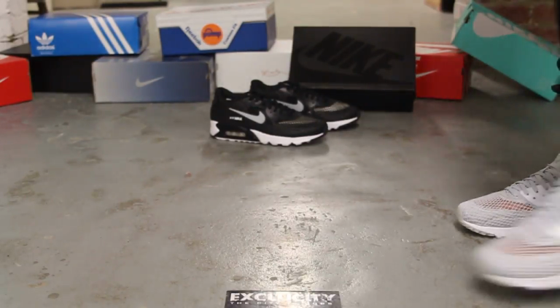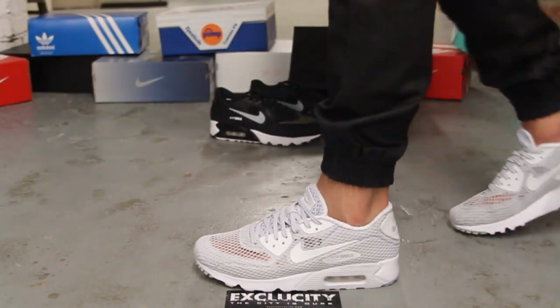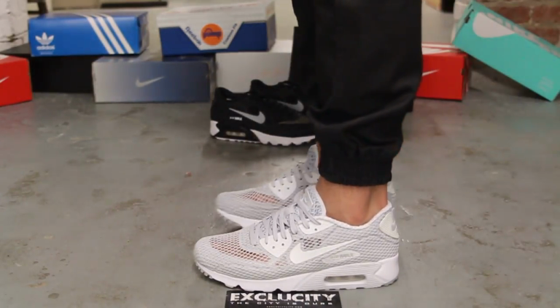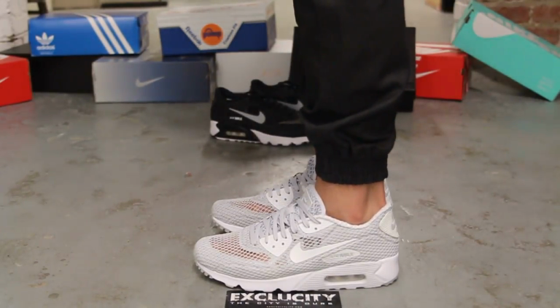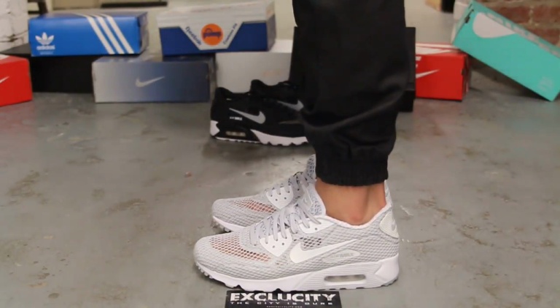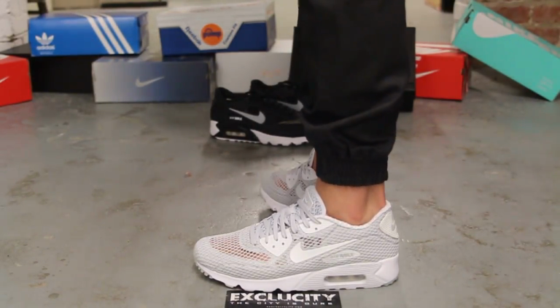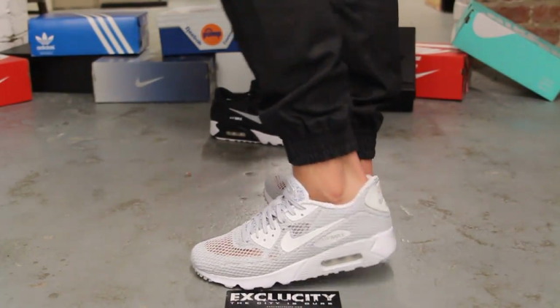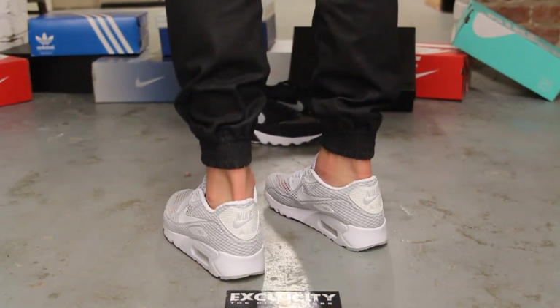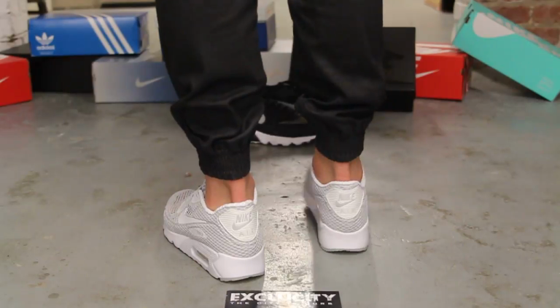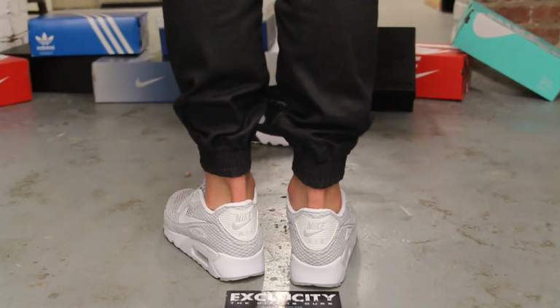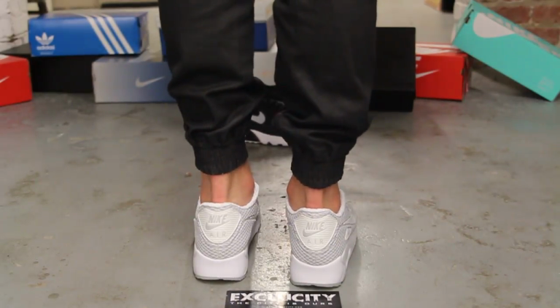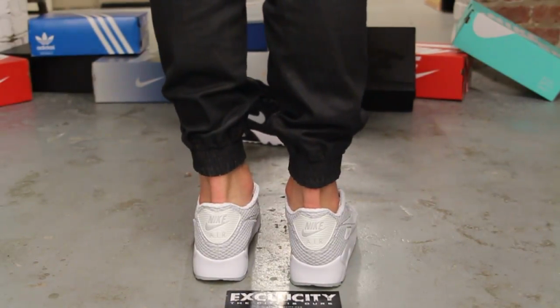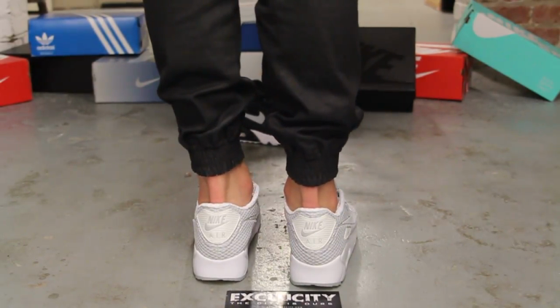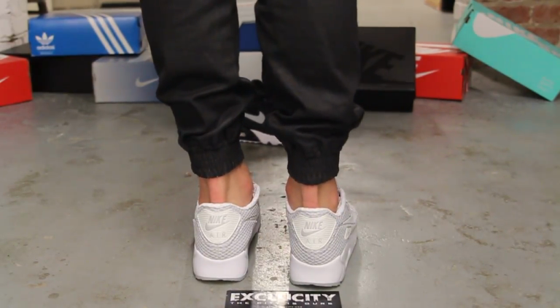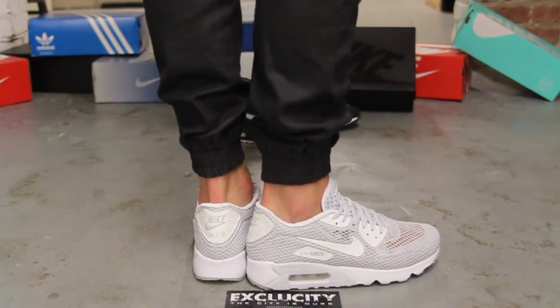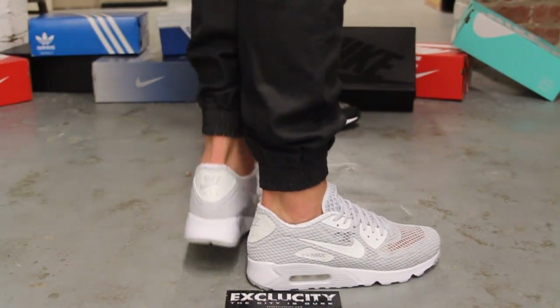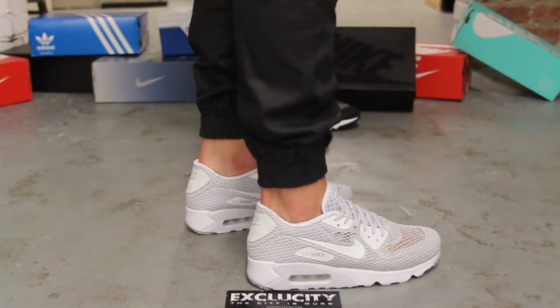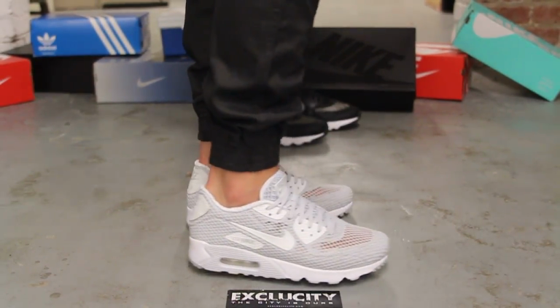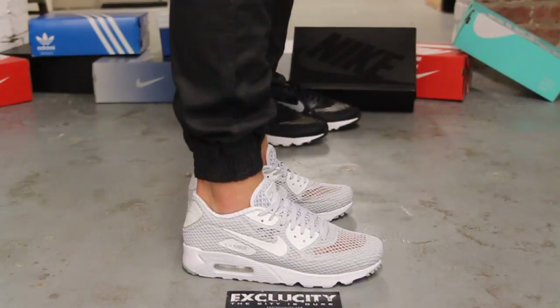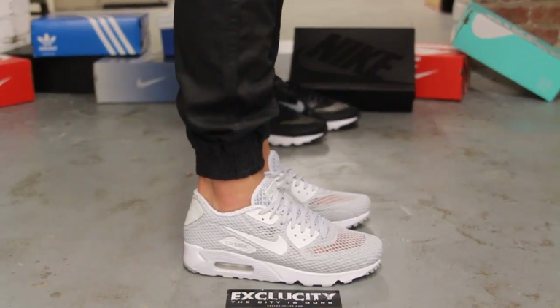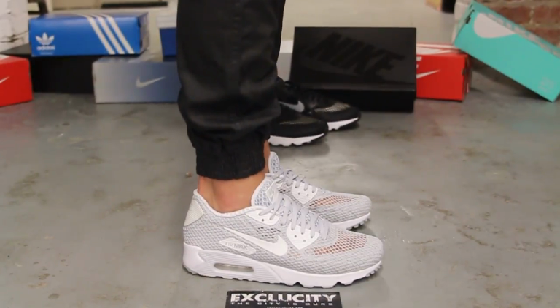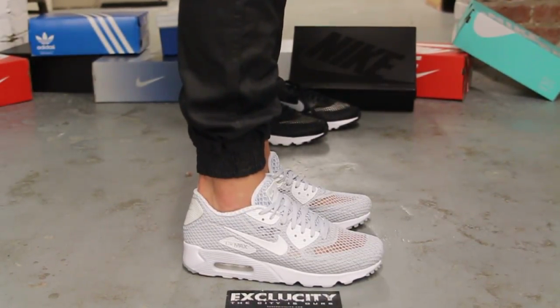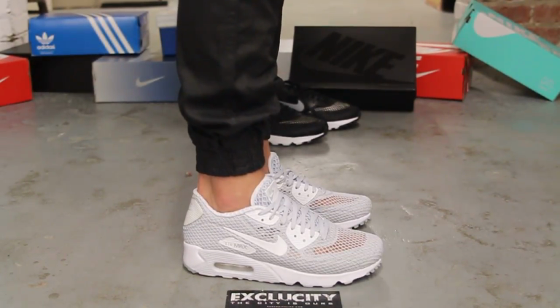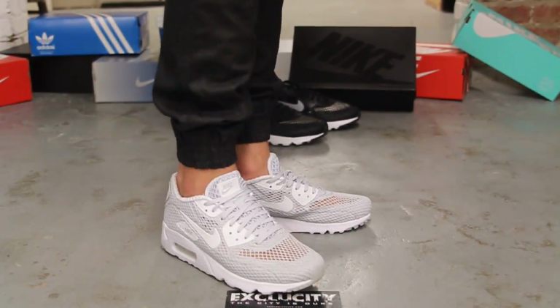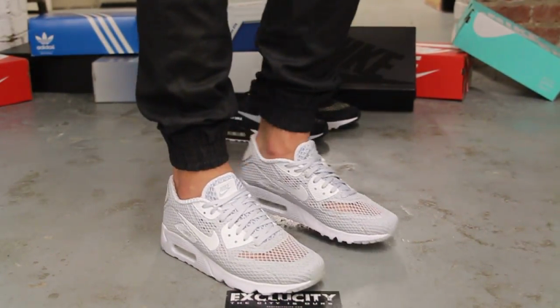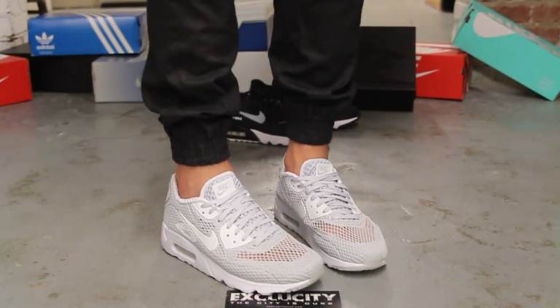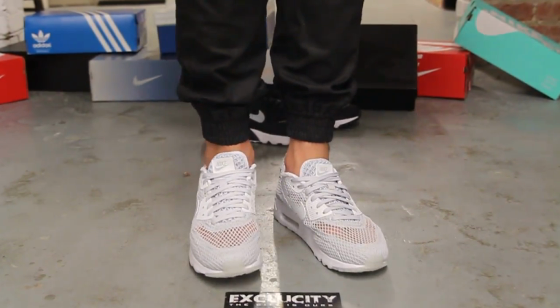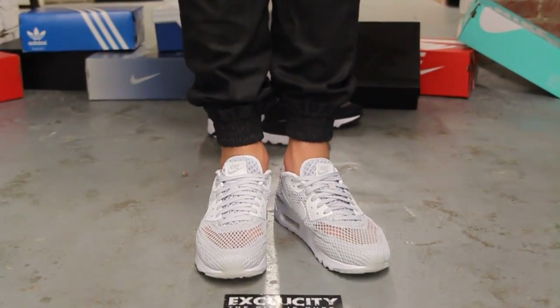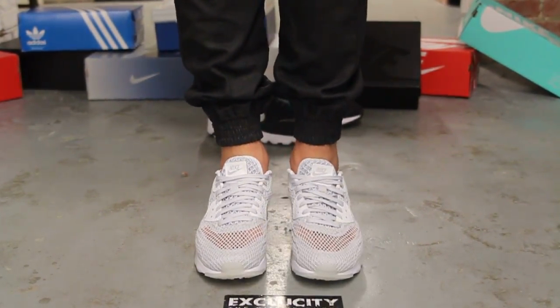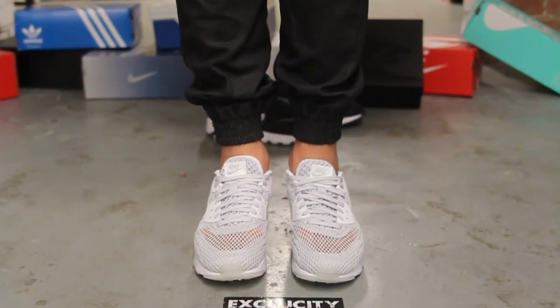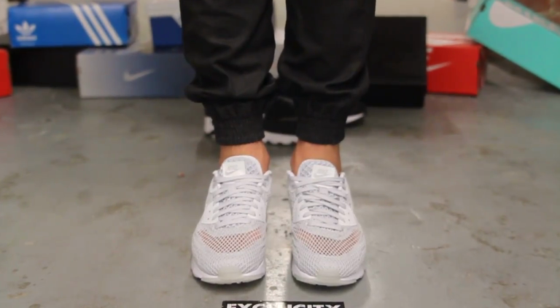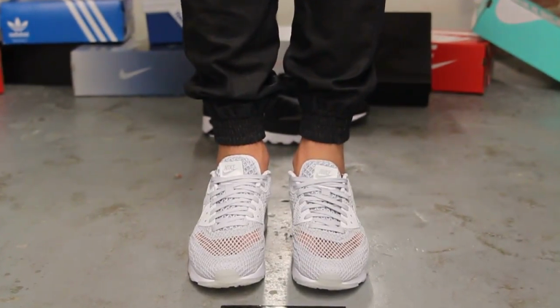Alright guys, so this is what the Pure Platinum Air Max 90 Ultra Breathe Plus QS looks like on feet. We did do an unboxing video to the shoe, so if you haven't checked that out, you can go check that out first. And we are filming in HD, so switch your settings to 1080p to get a better look at the shoe.